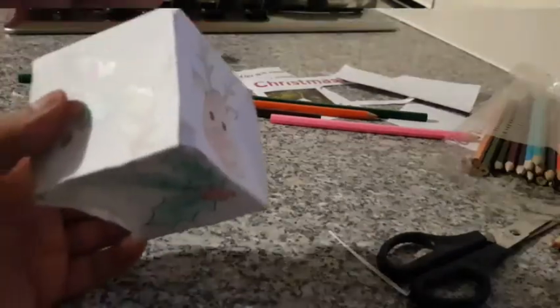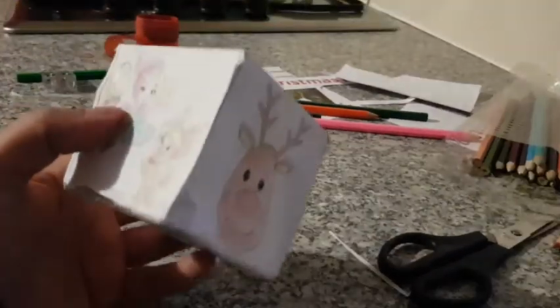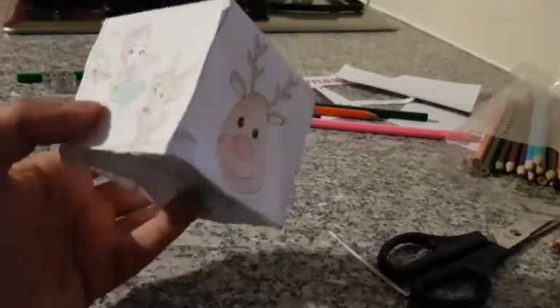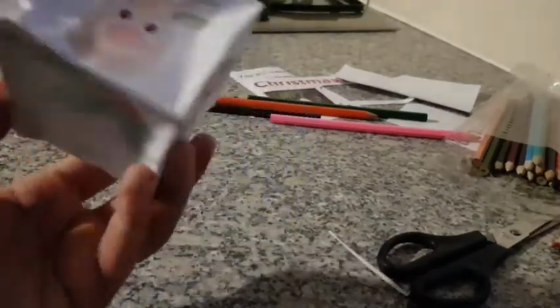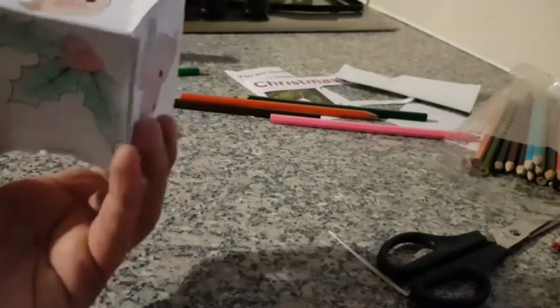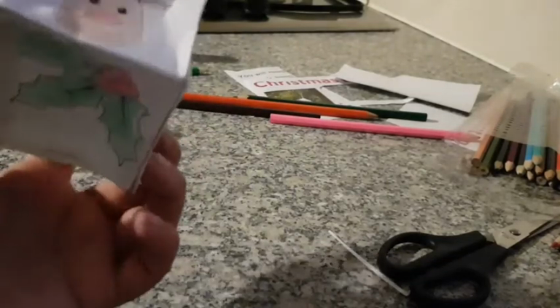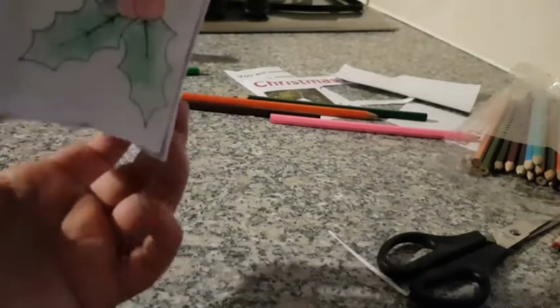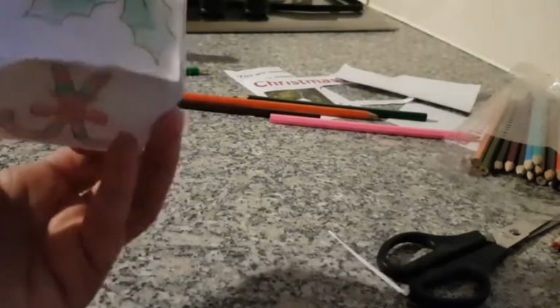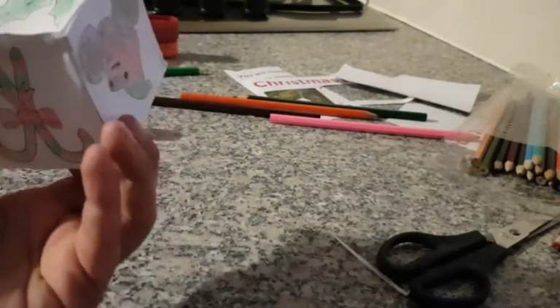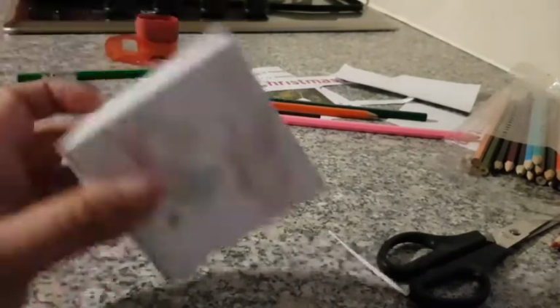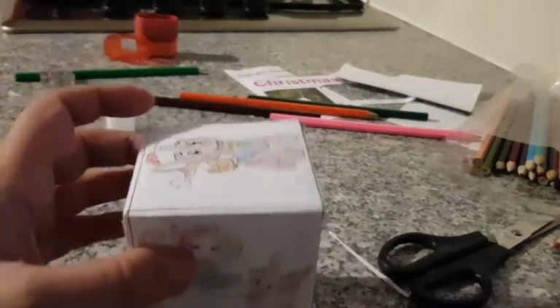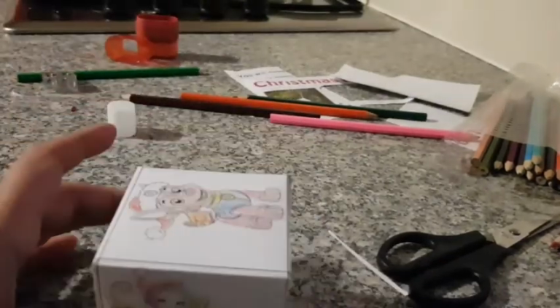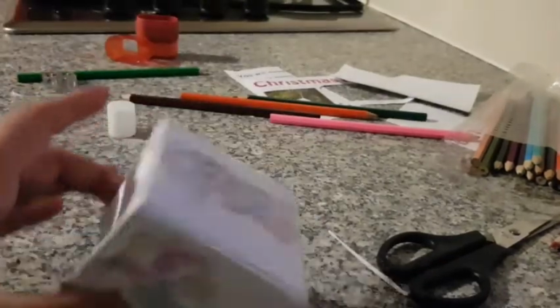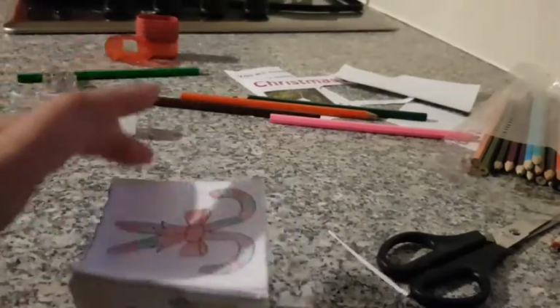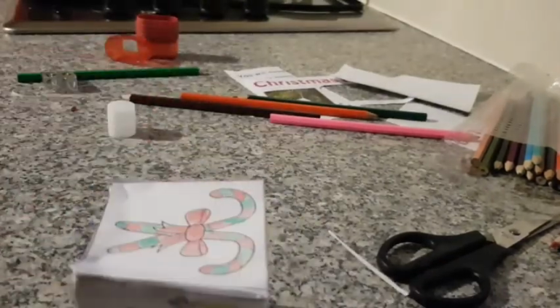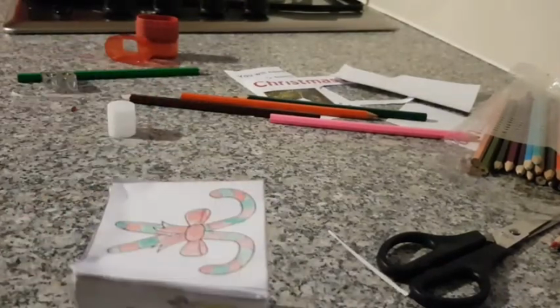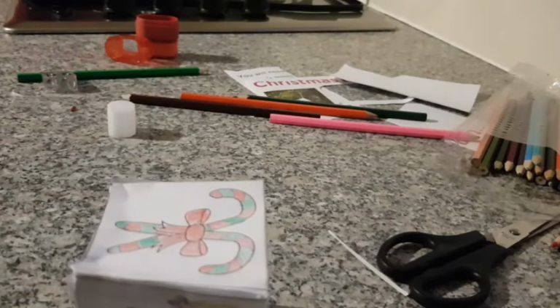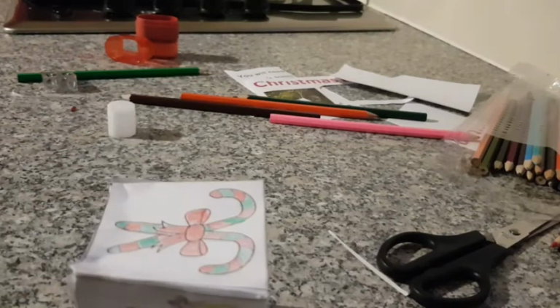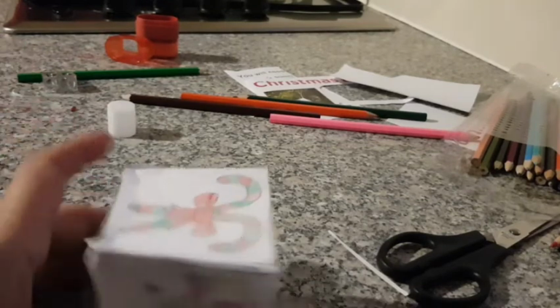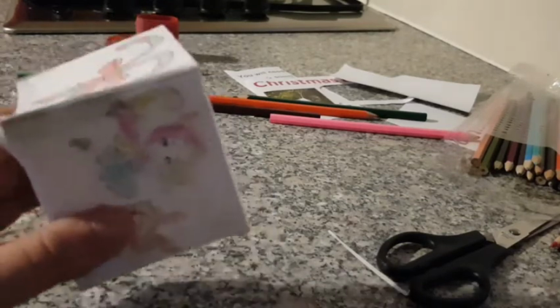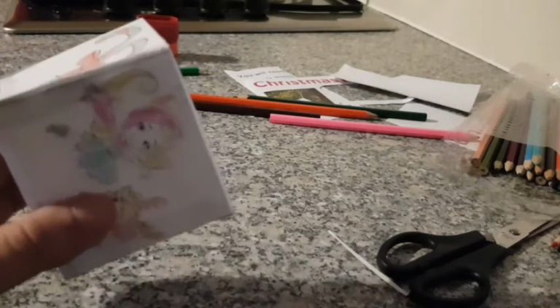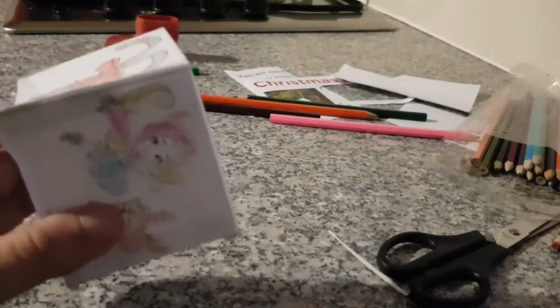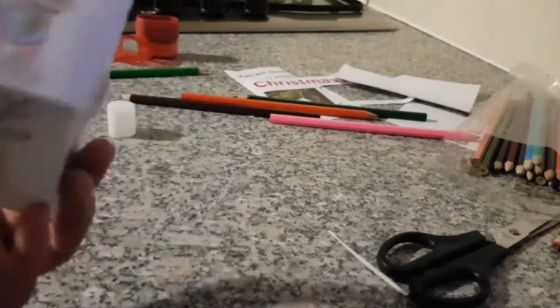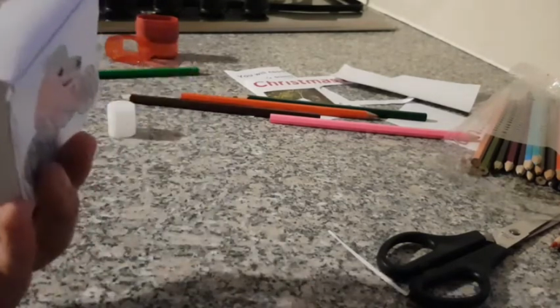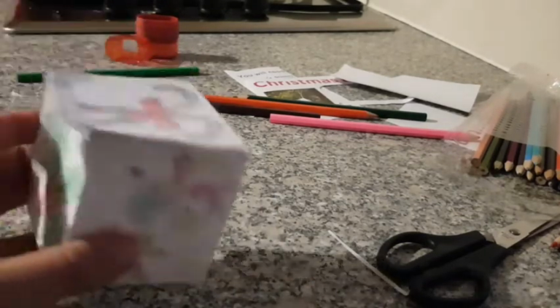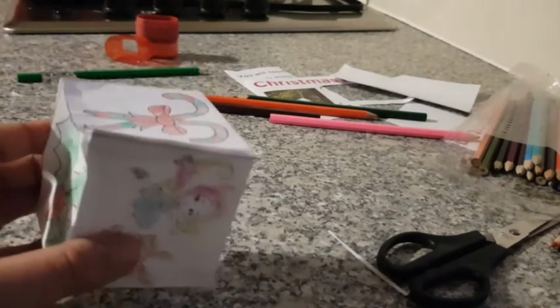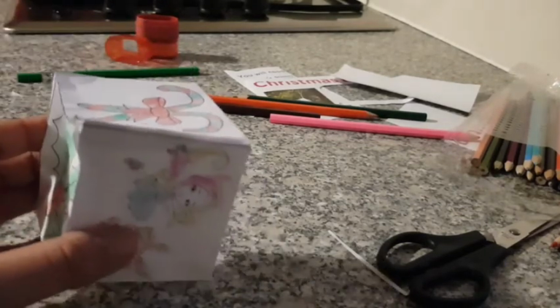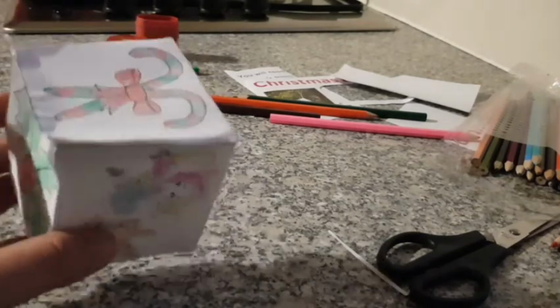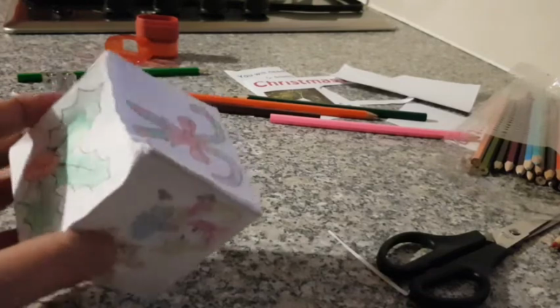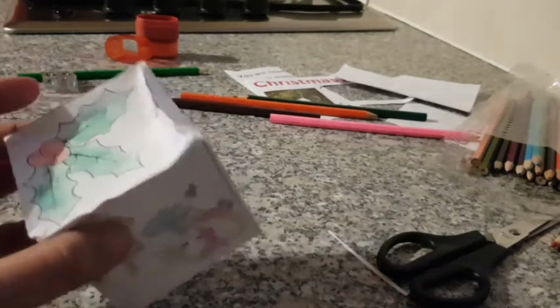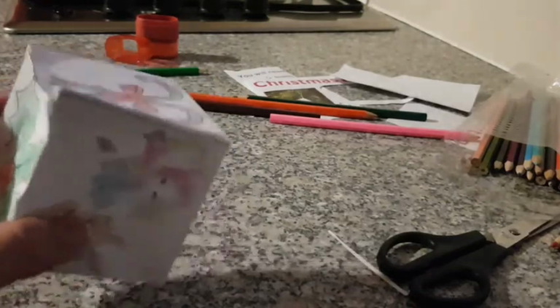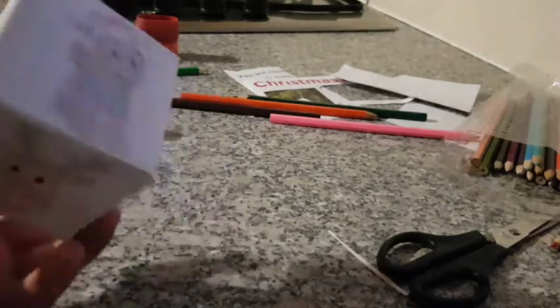All right, so that's my cube all made. Now I'm just going to put a string on top, and then I can hang it on my Christmas tree — or you can just leave it like that. Do it however you want.